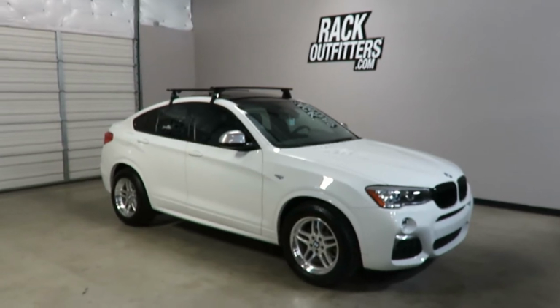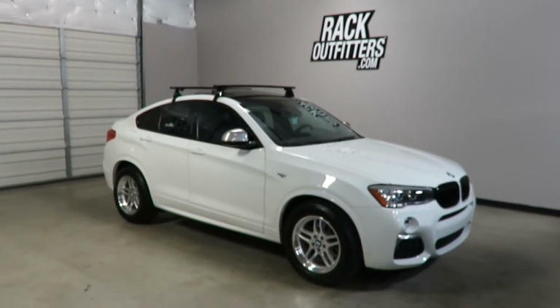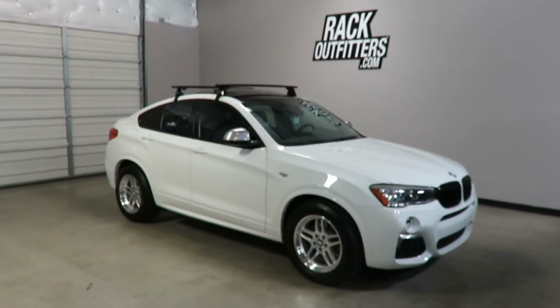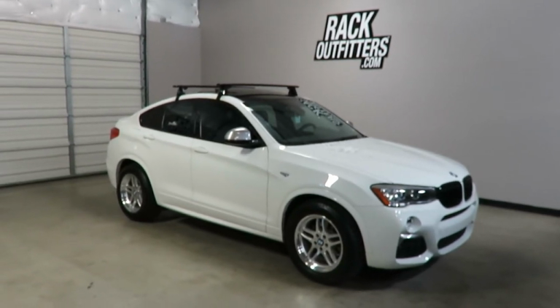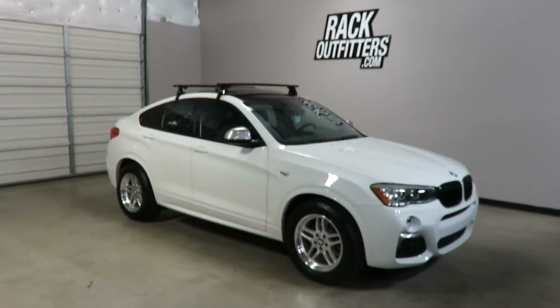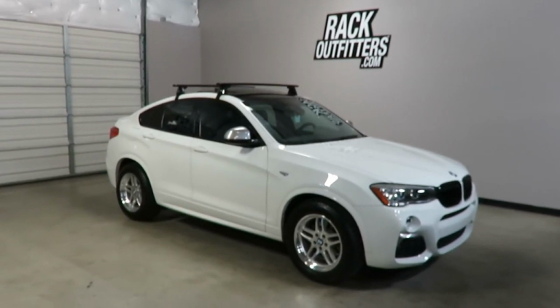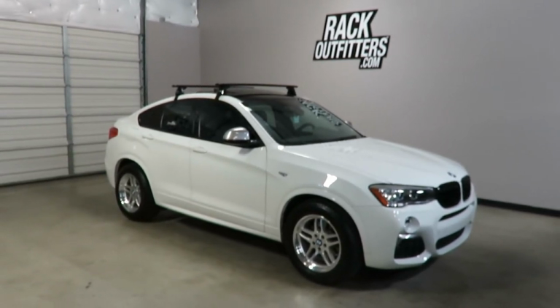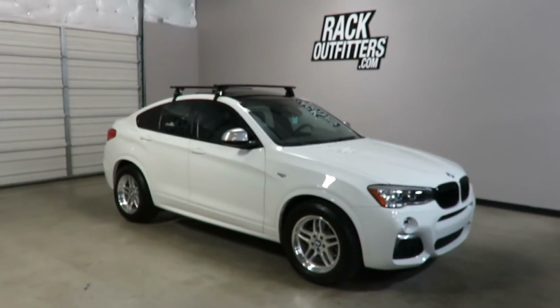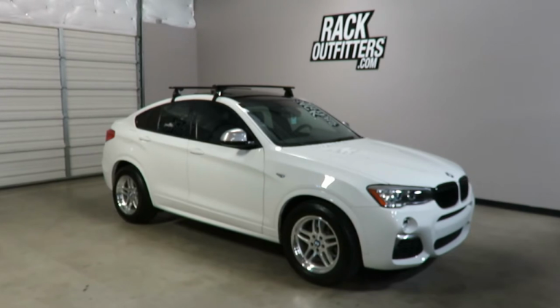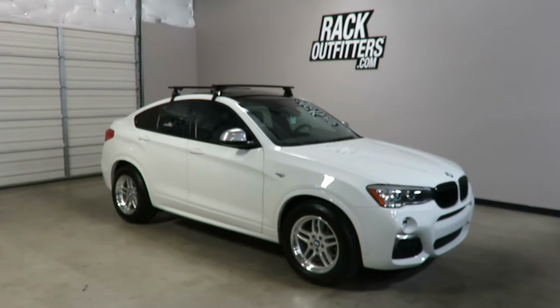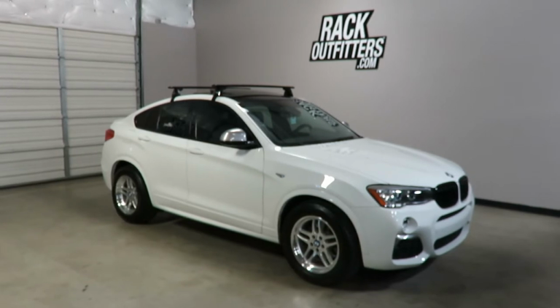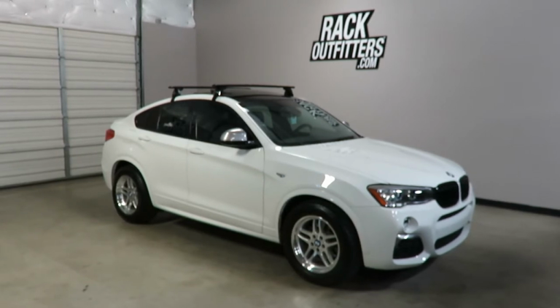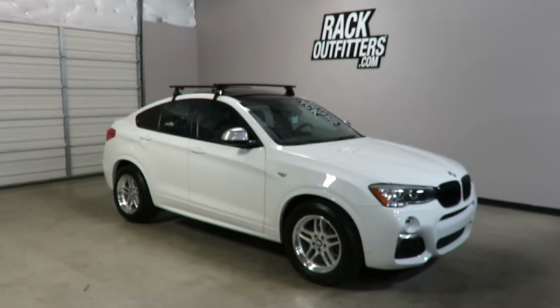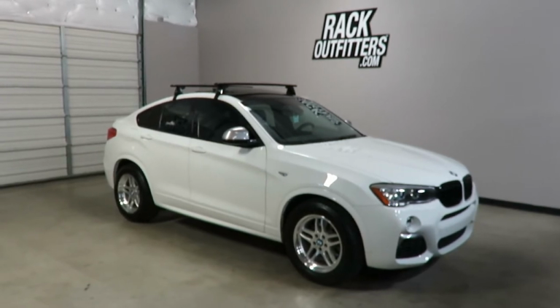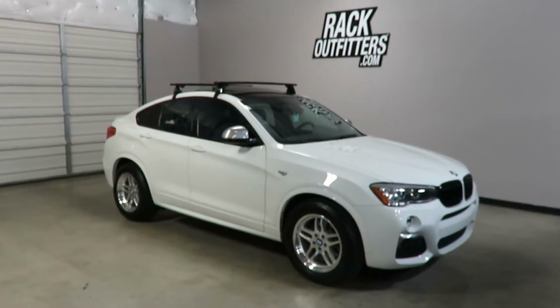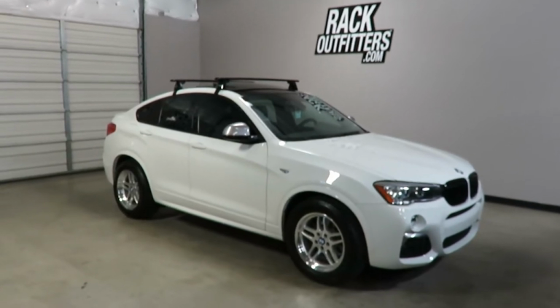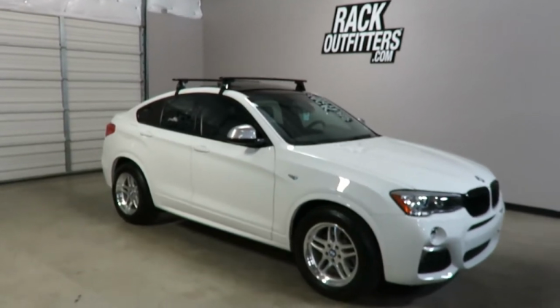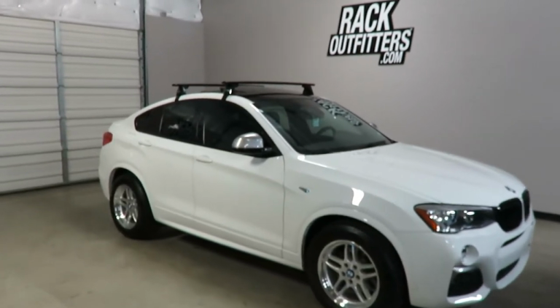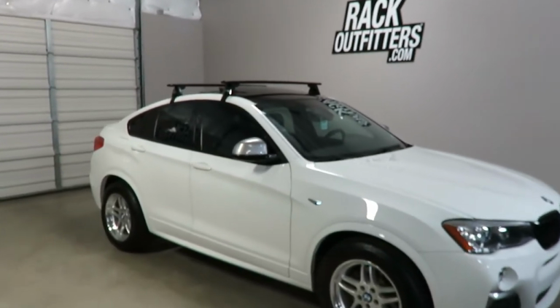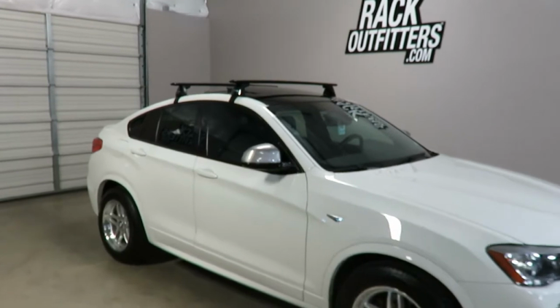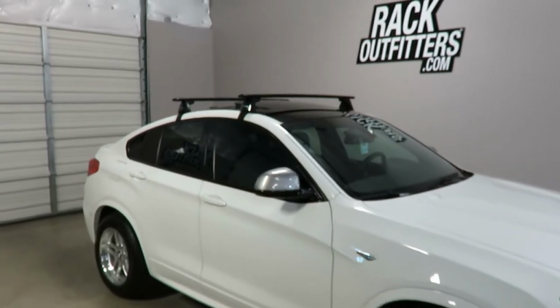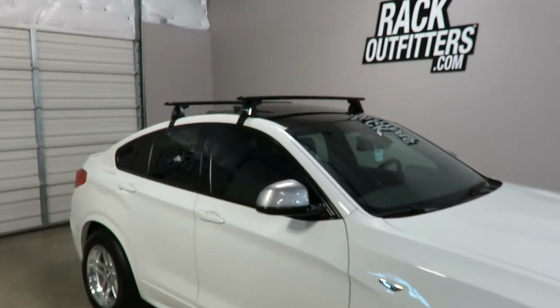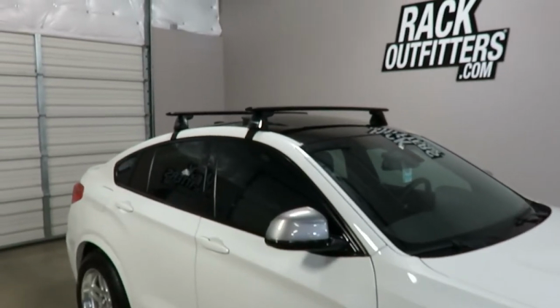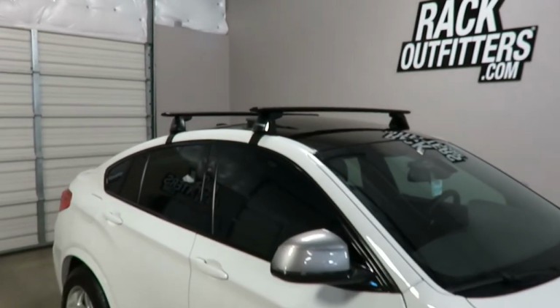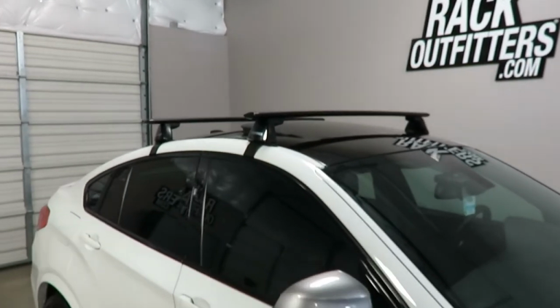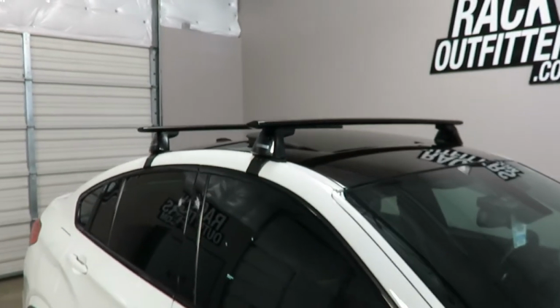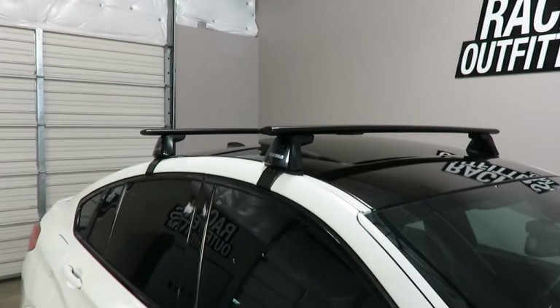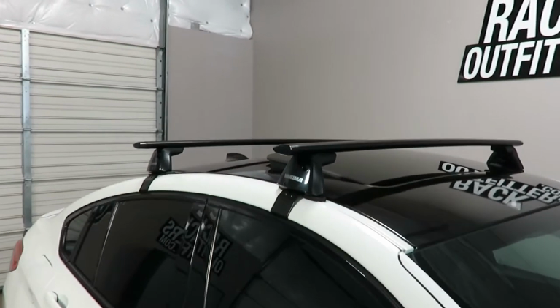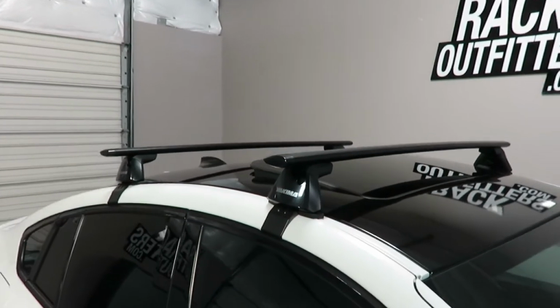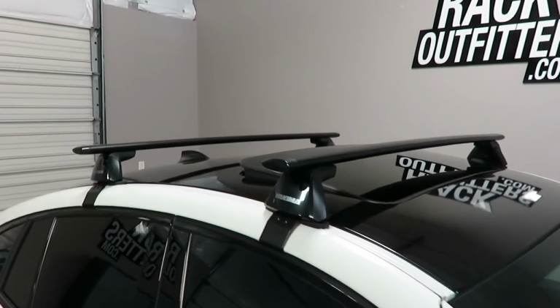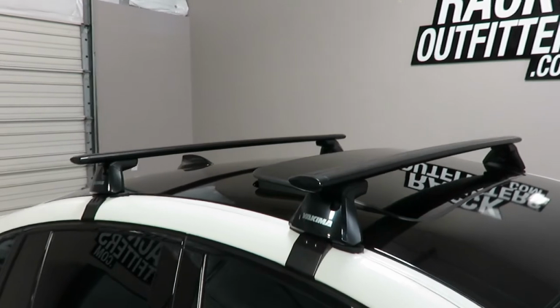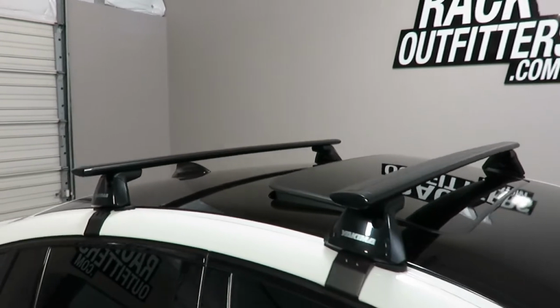This is fit for a 2015 through 2018 and possibly beyond BMW X4 5-door. We've outfitted this vehicle with the Yakima Baseline Jetstream roof rack system.